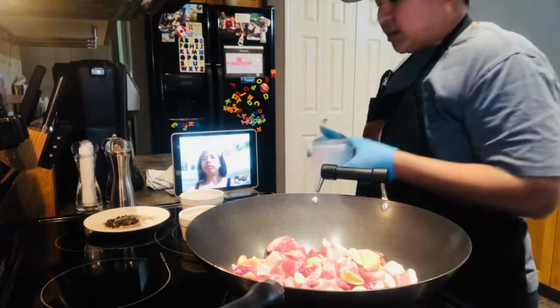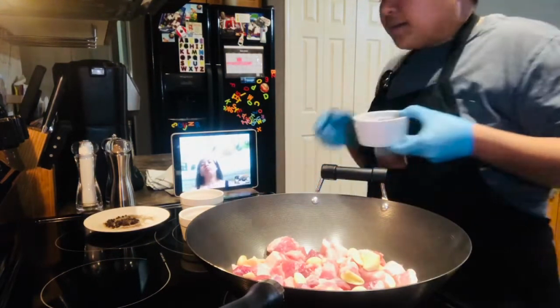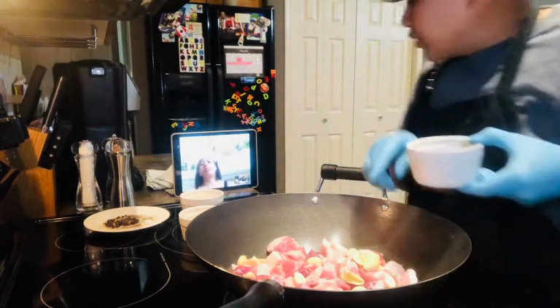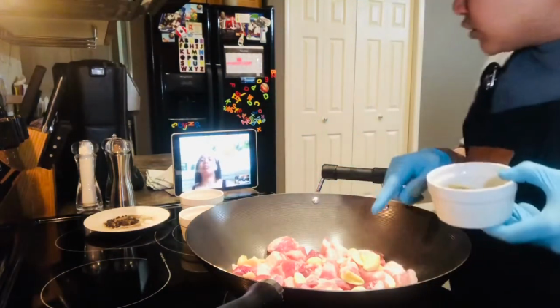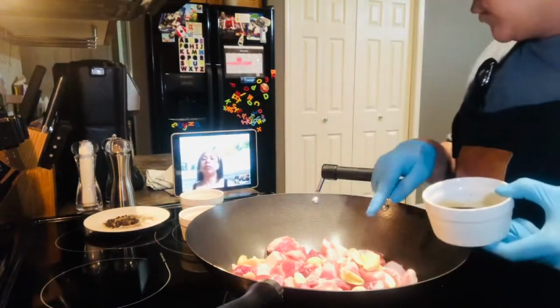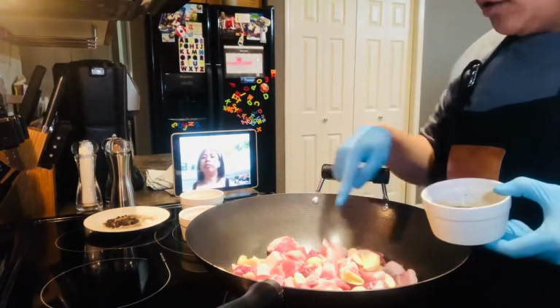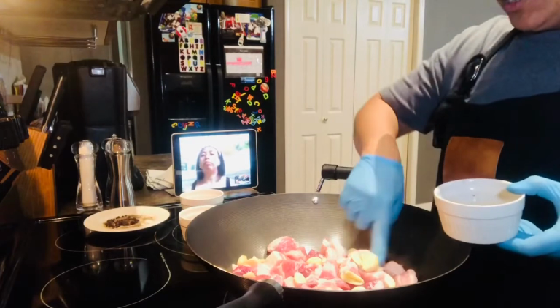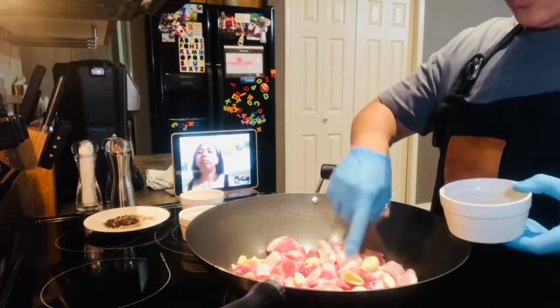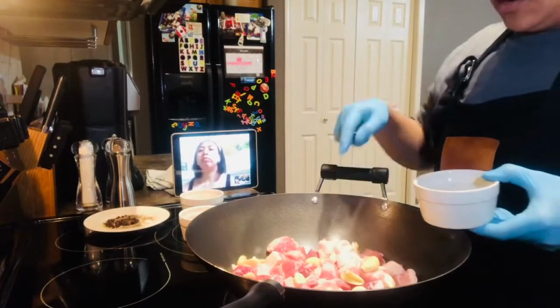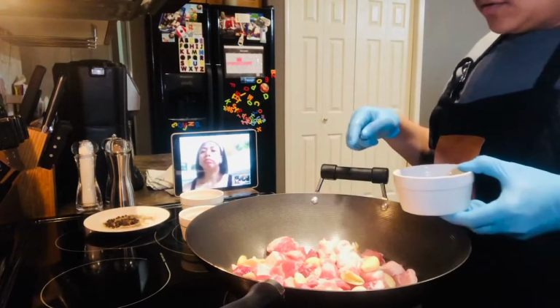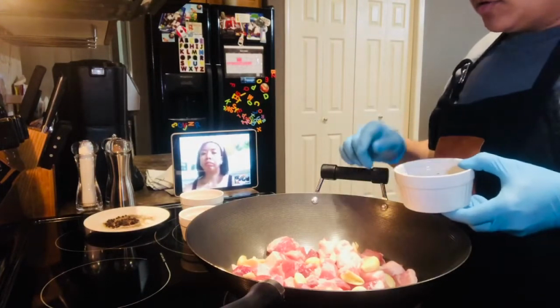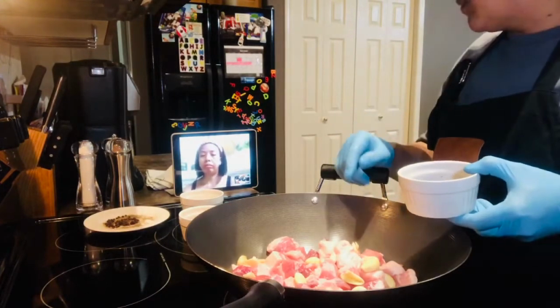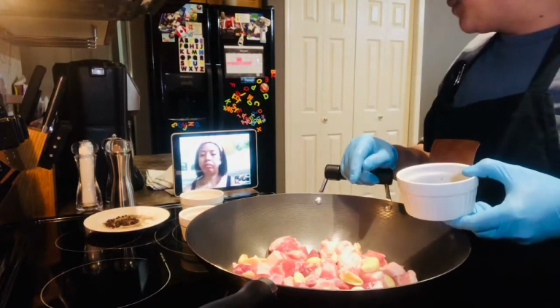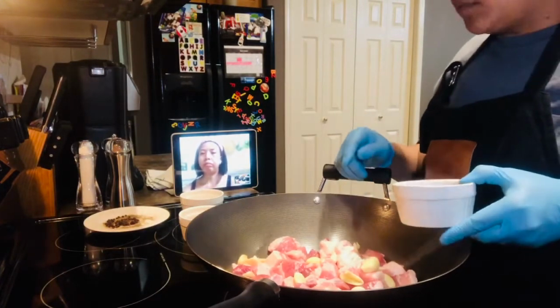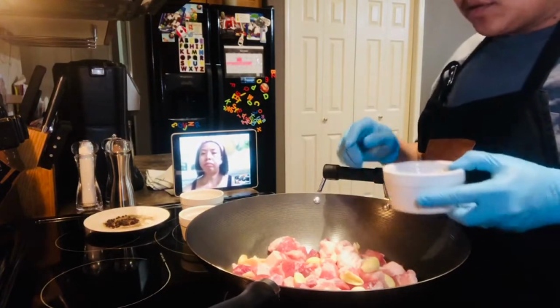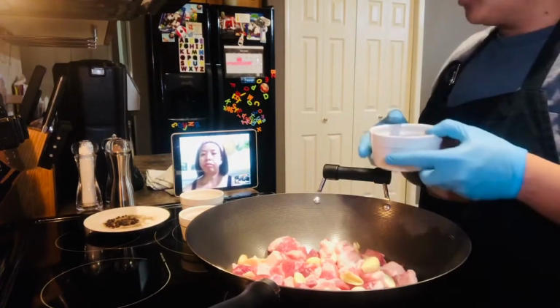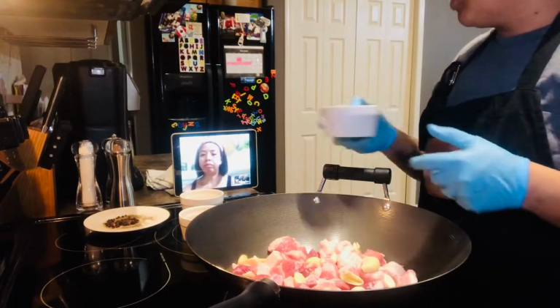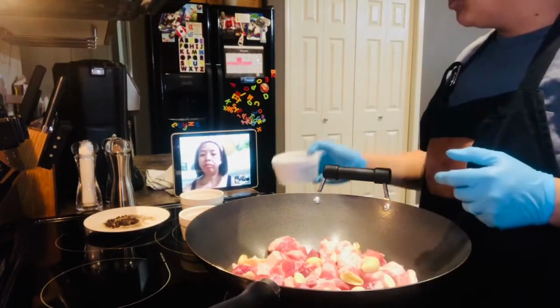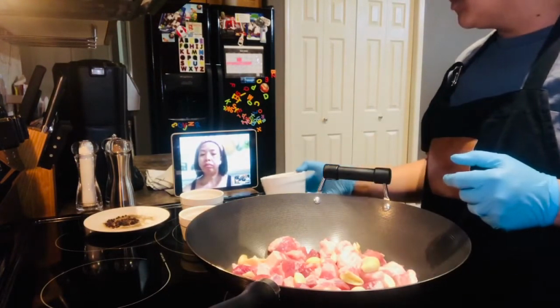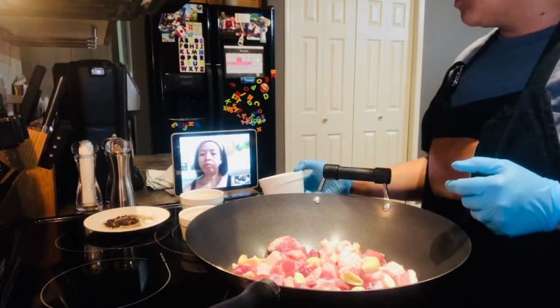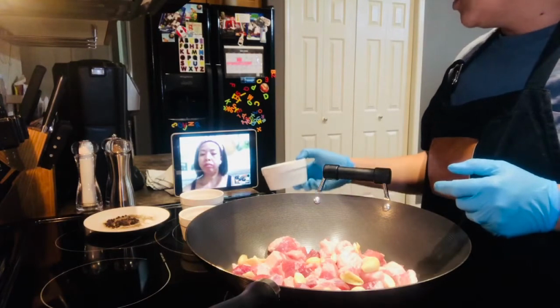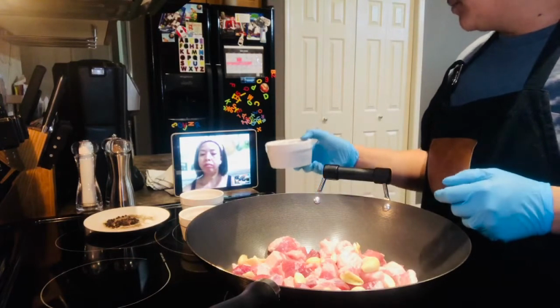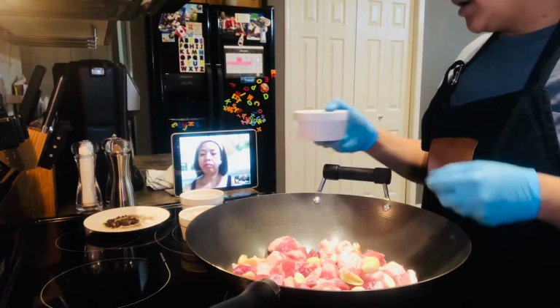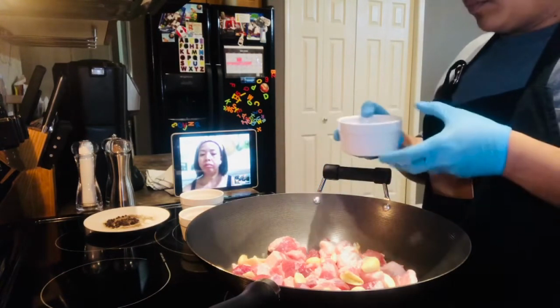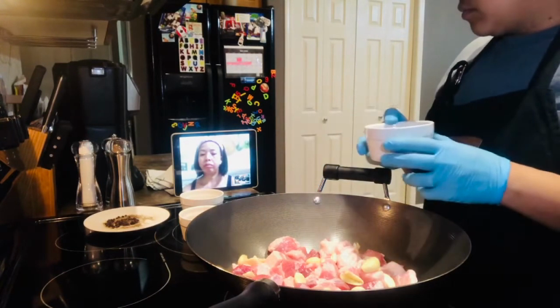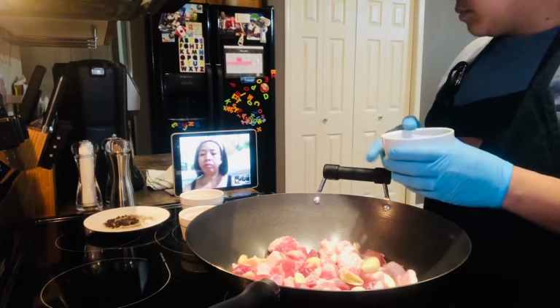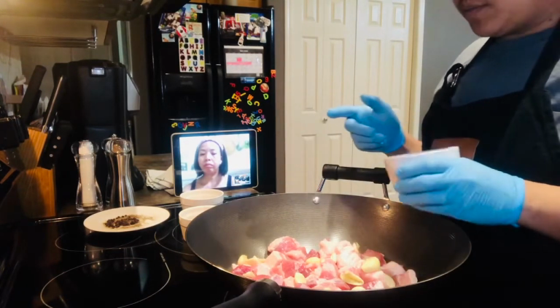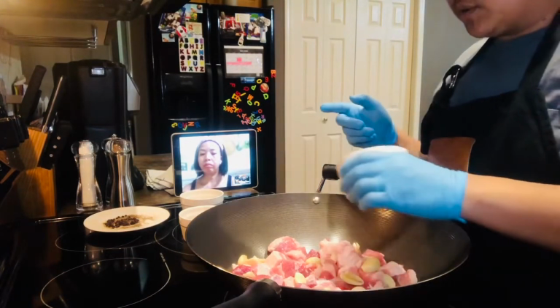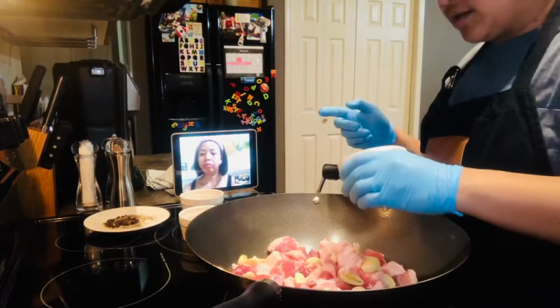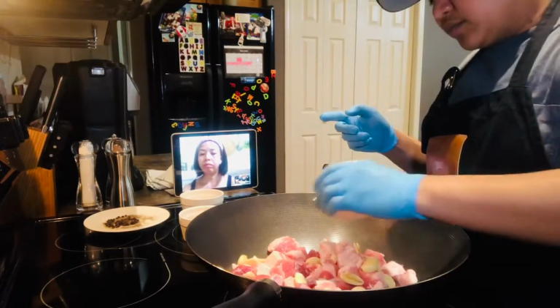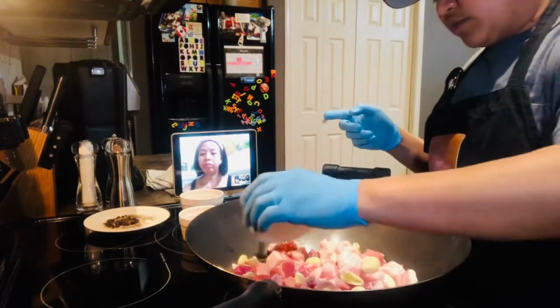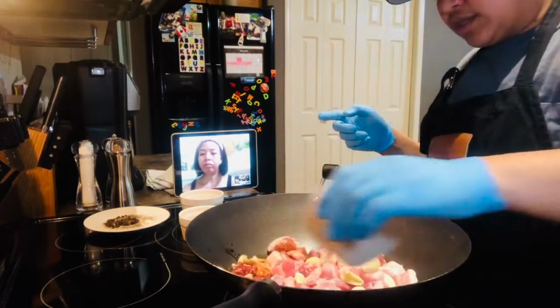Ang baboy ko, 3-4 kilo lang yan. So, nasa 750 grams. Ang ginawa ko — yung soy sauce ko, 1/4 cup. Para may measurement ka. Spread mo yan. Ganyan.